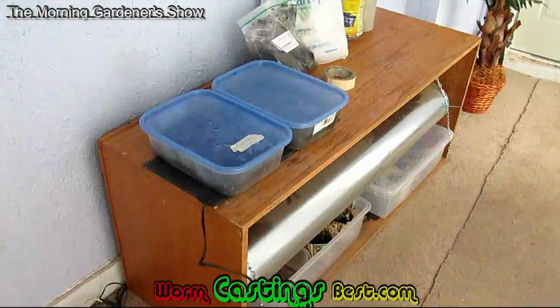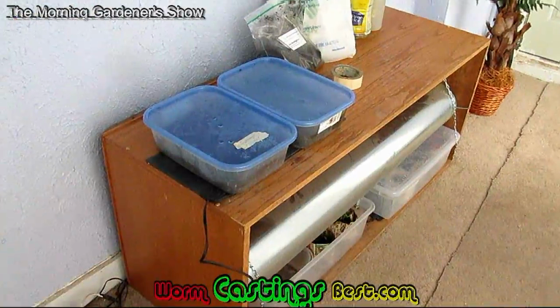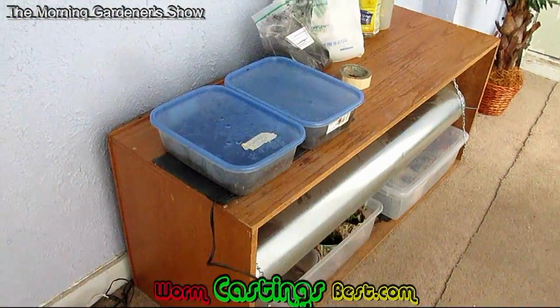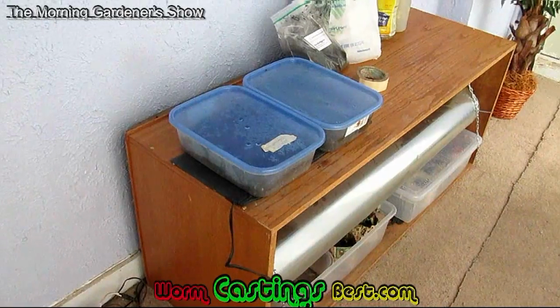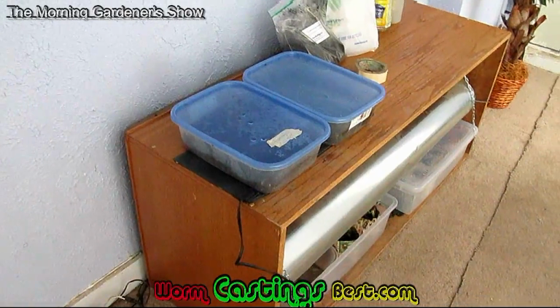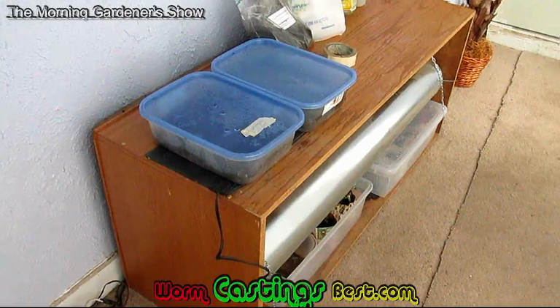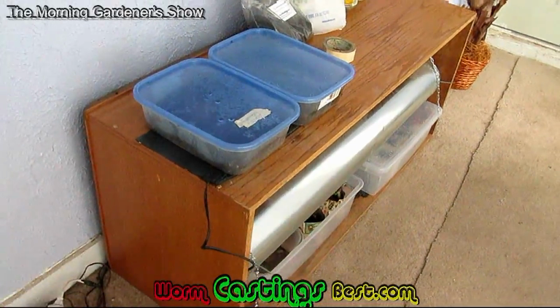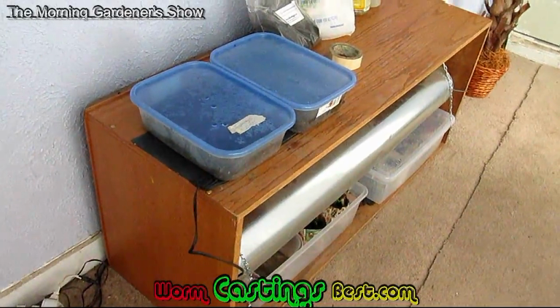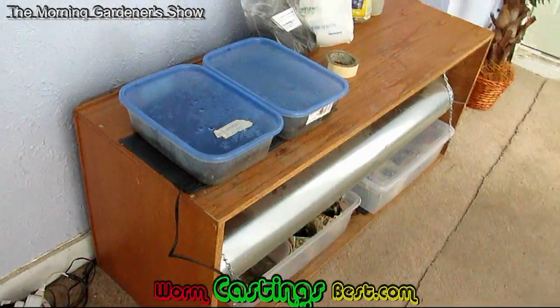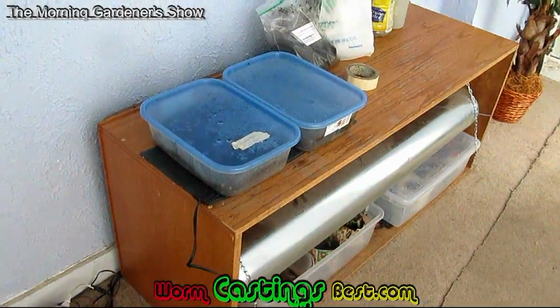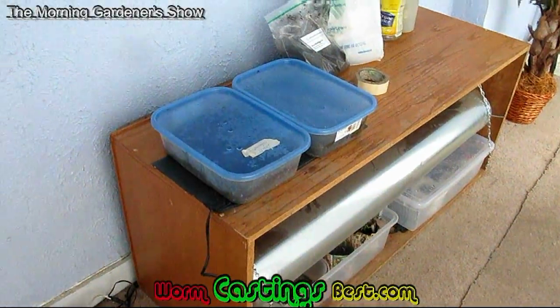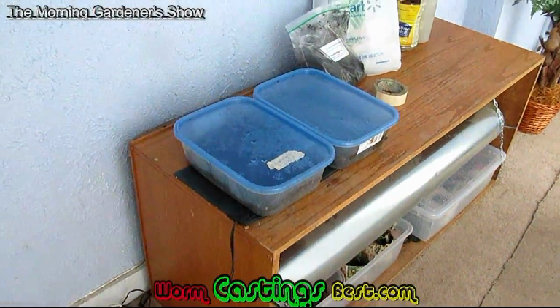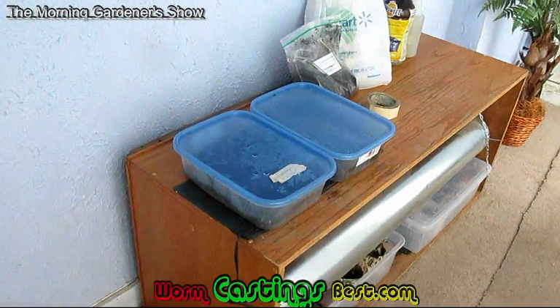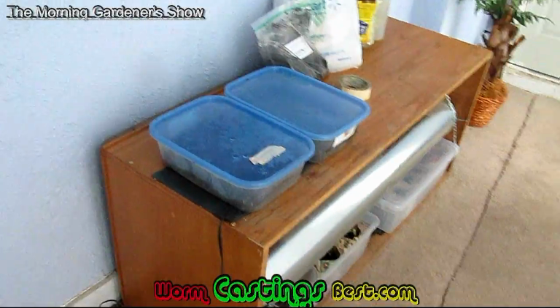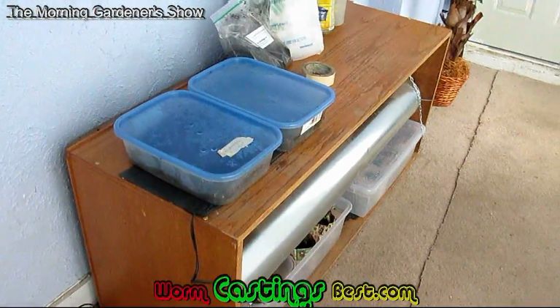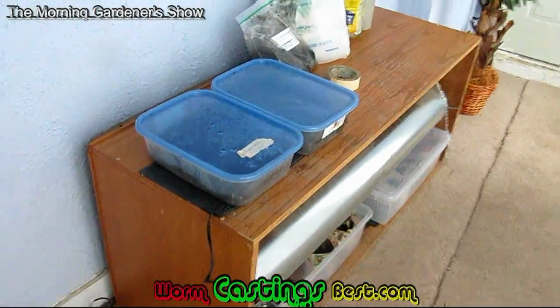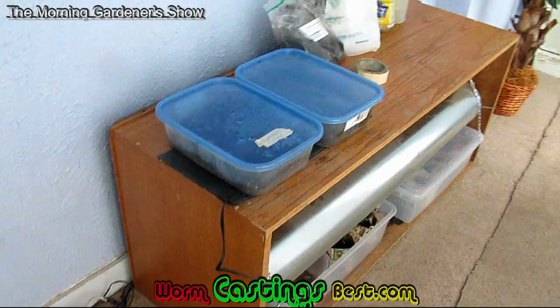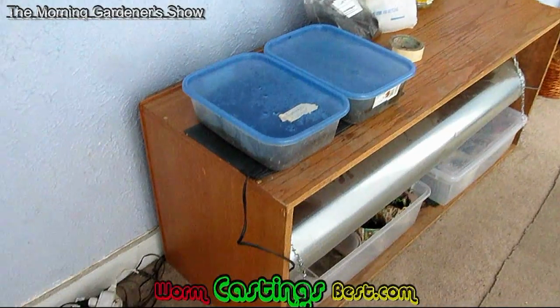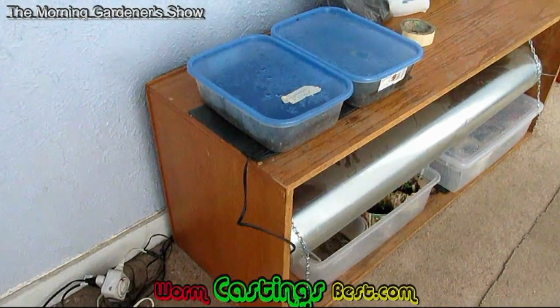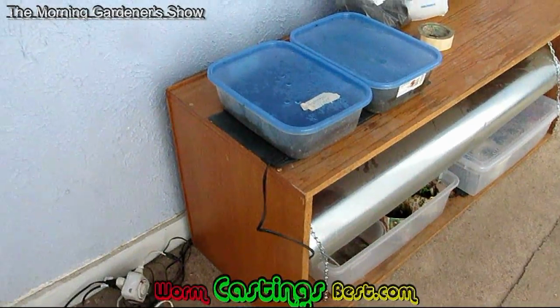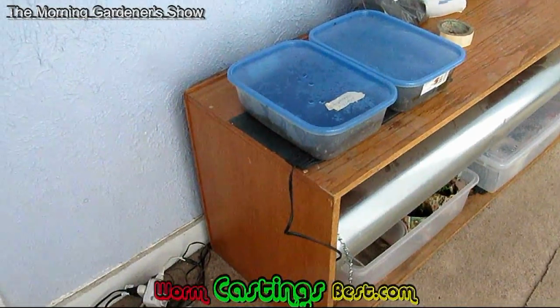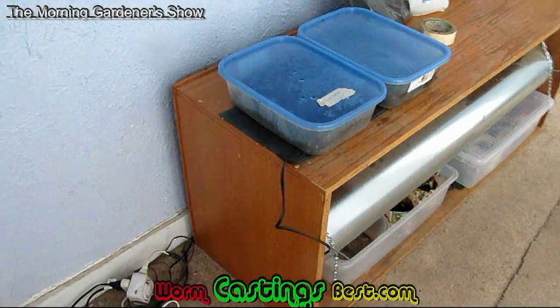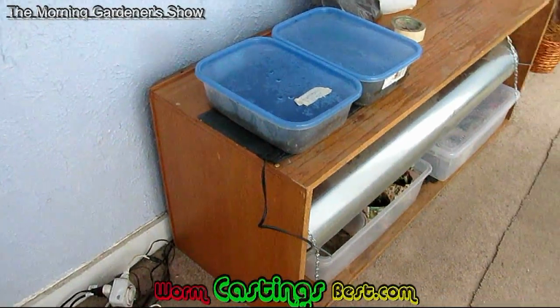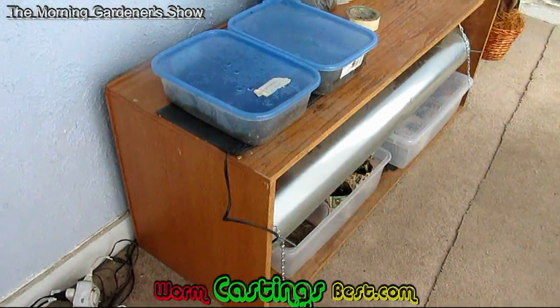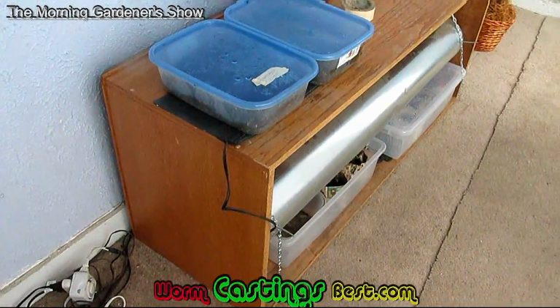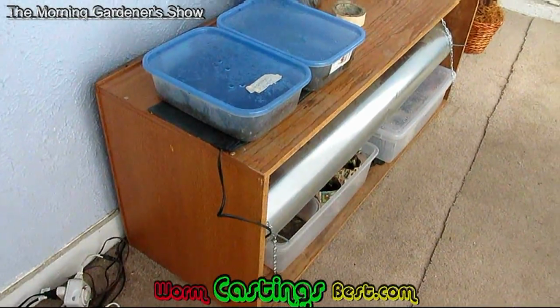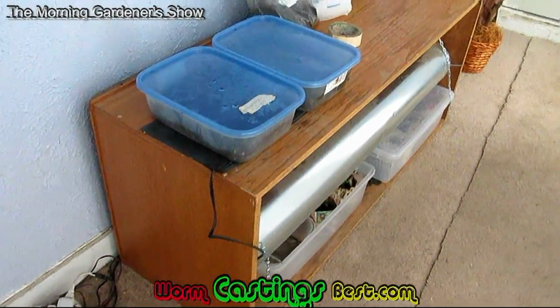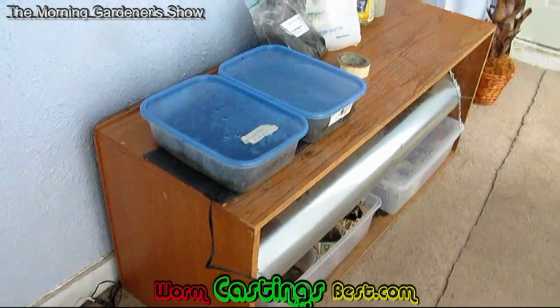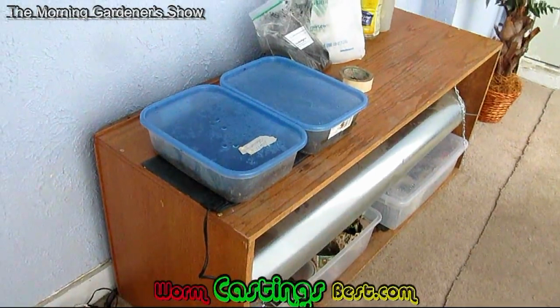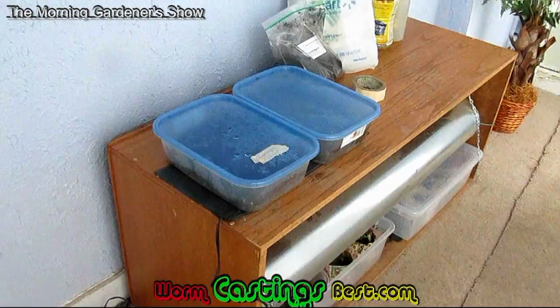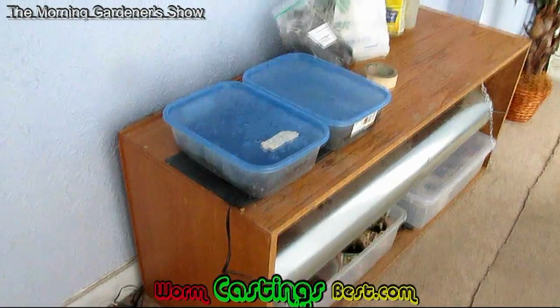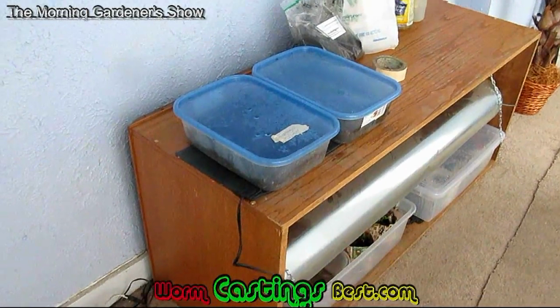Hello, ladies and gentlemen. This is yours truly, the Morning Gardener. This right here is my greenhouse setup. I'm going to walk through it real quick. I'm going to show you how I save money, and I'm going to try to tell you some ways you can save money.